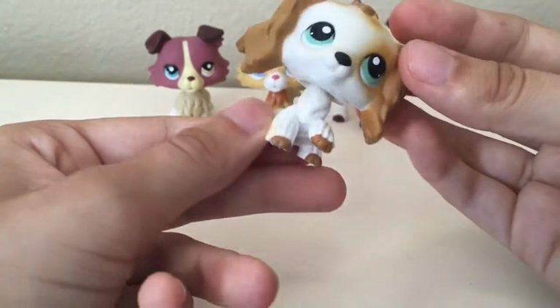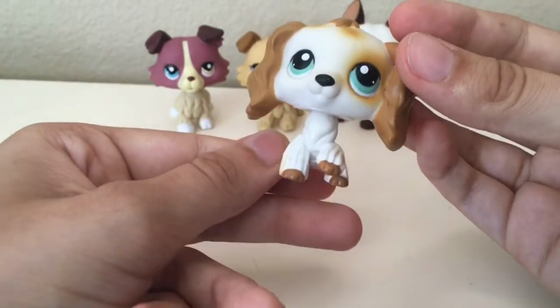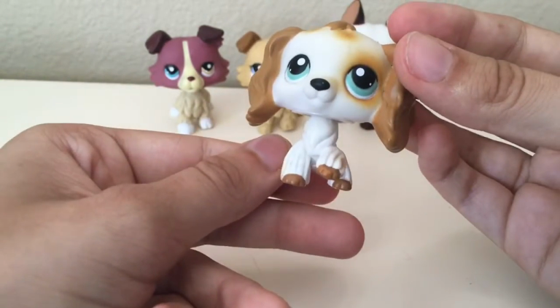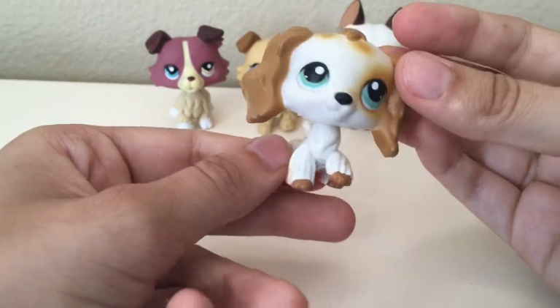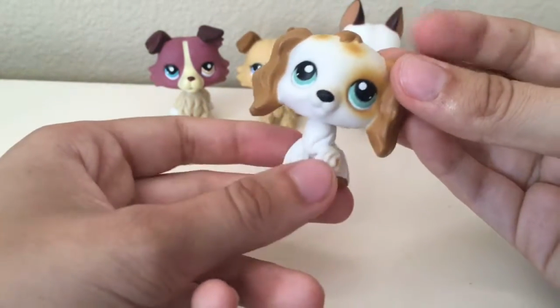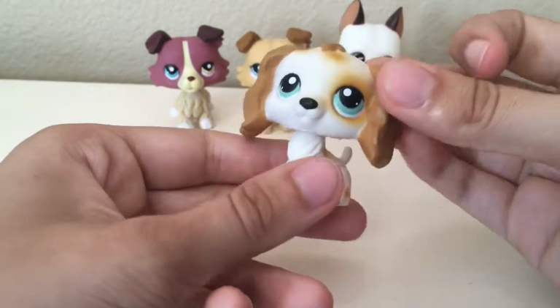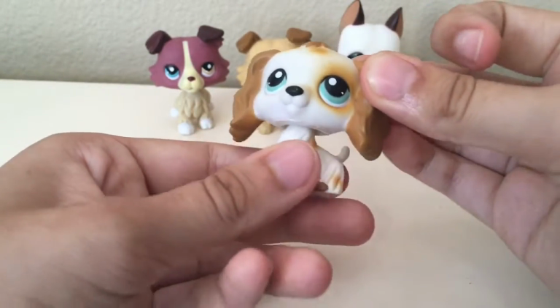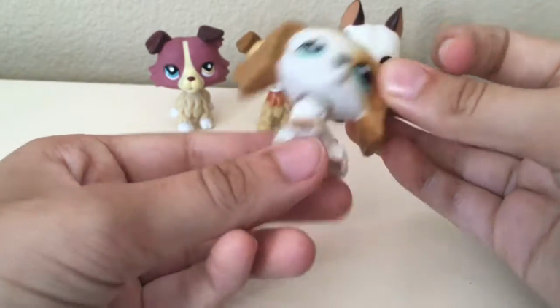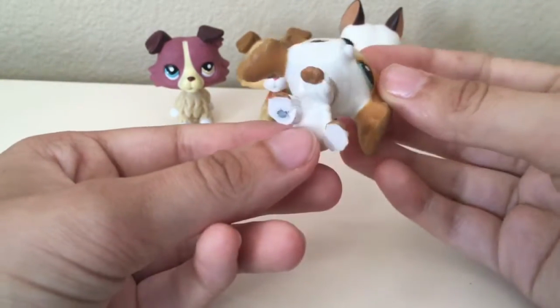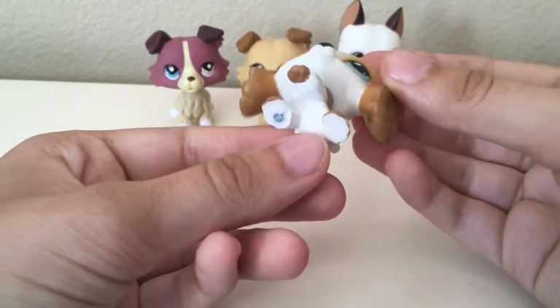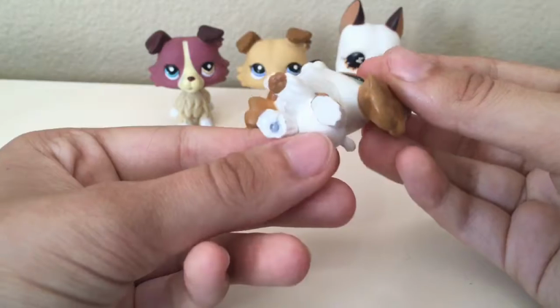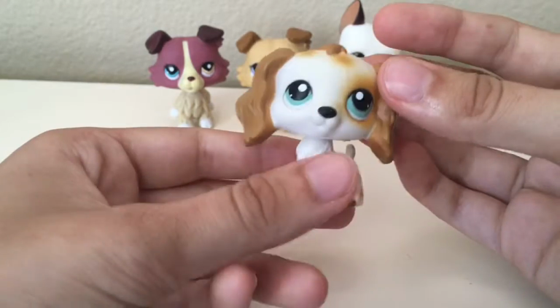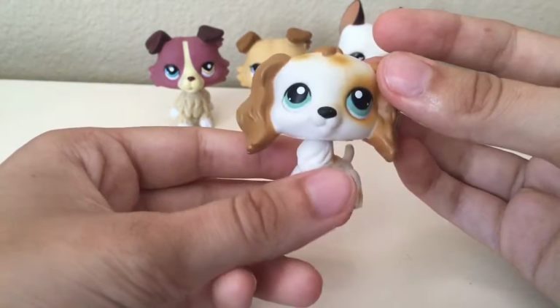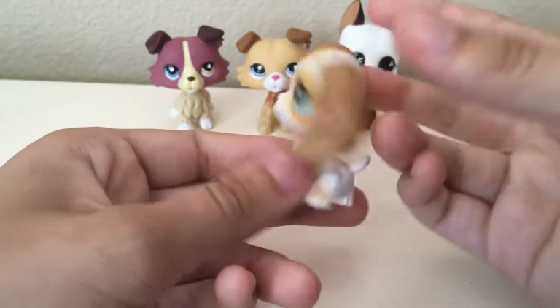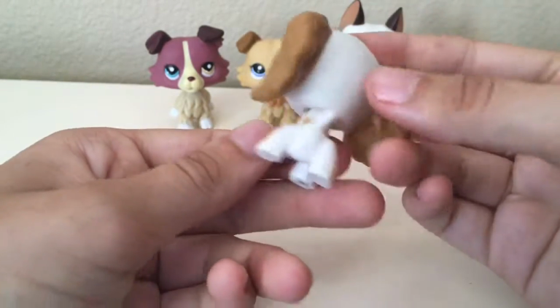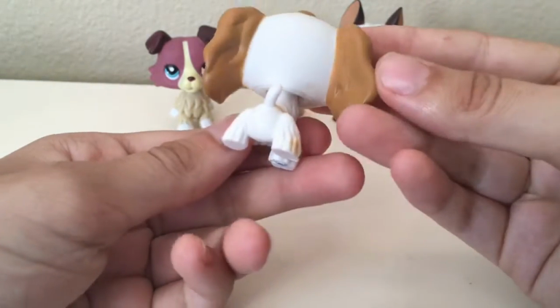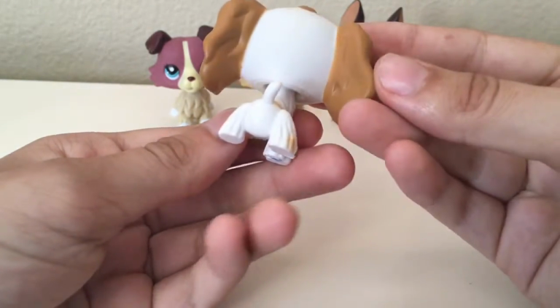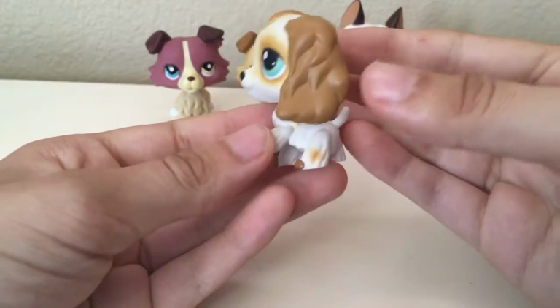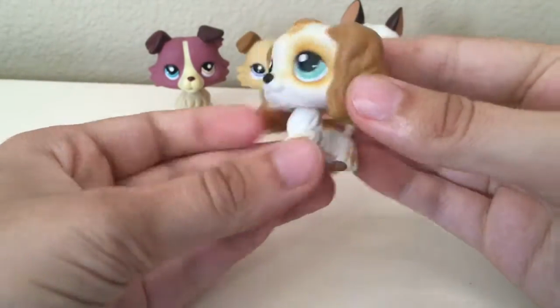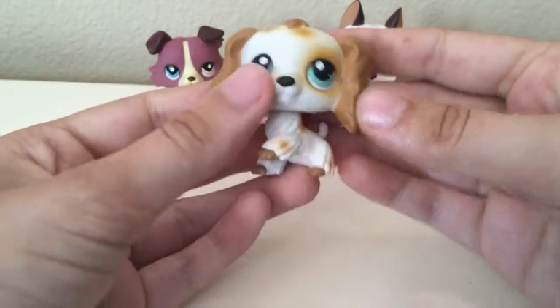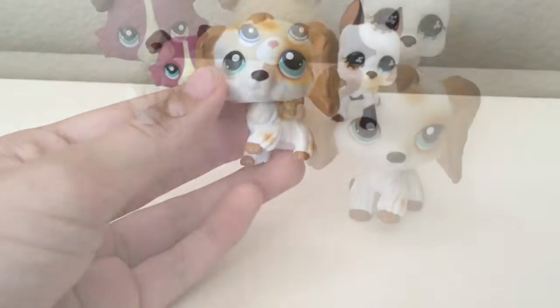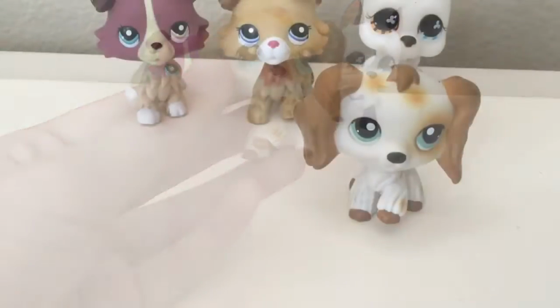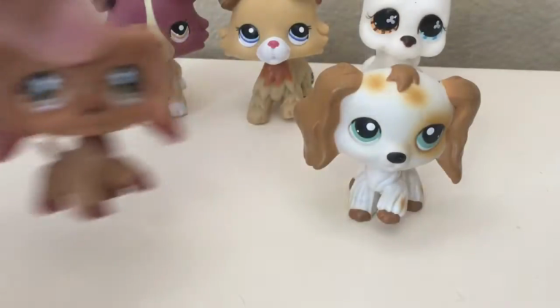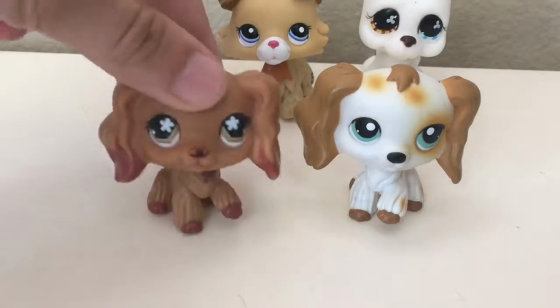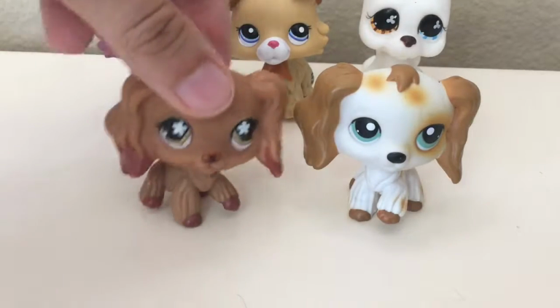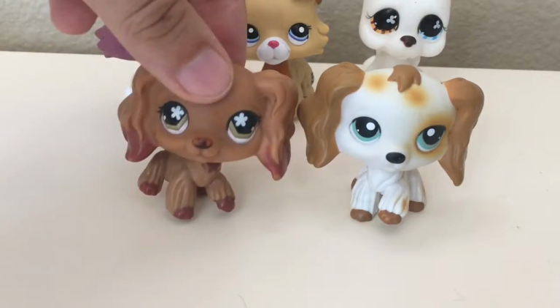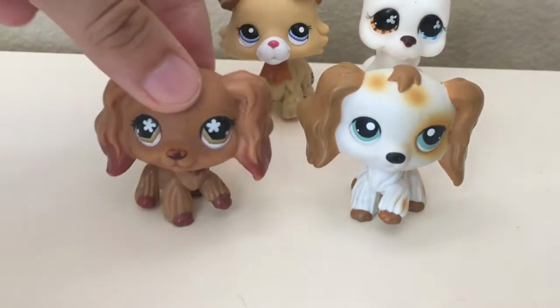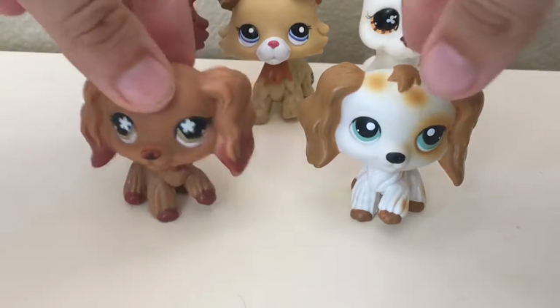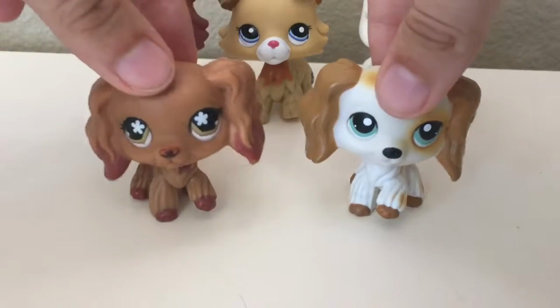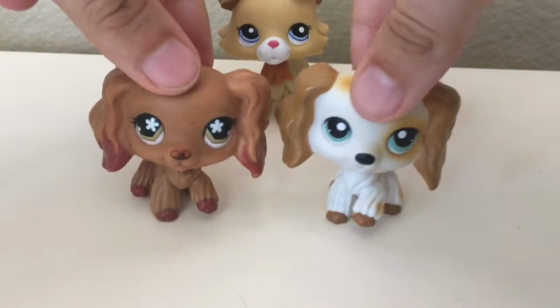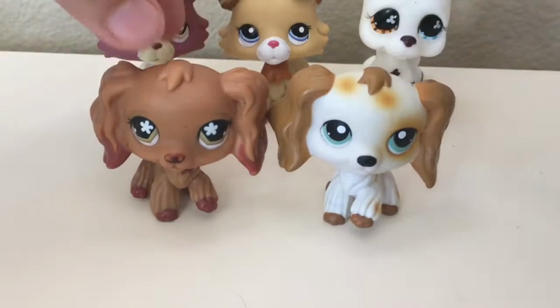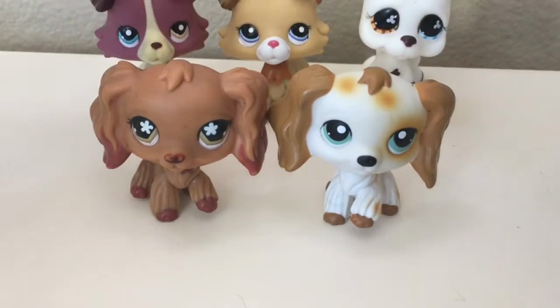It's in amazing condition and it's just really adorable. Compared to an authentic one, they look pretty similar.